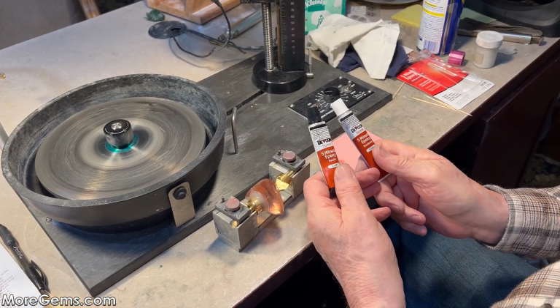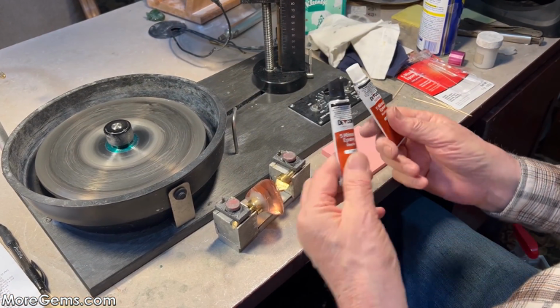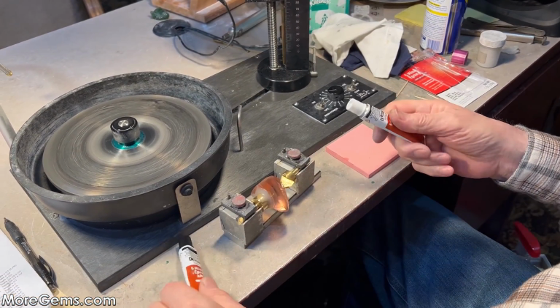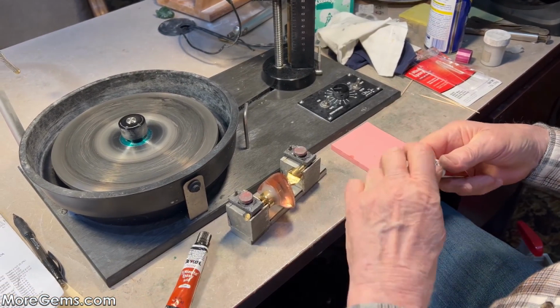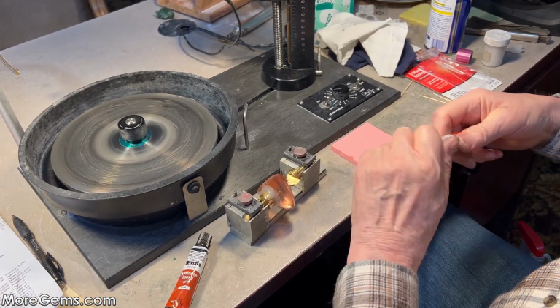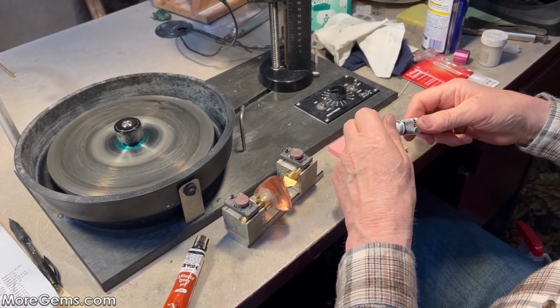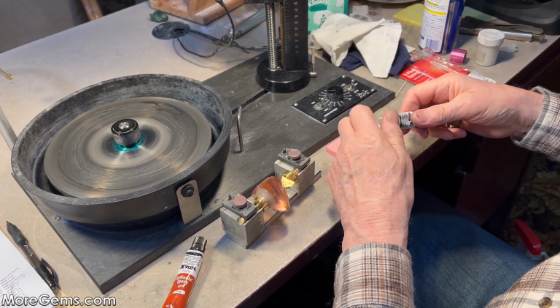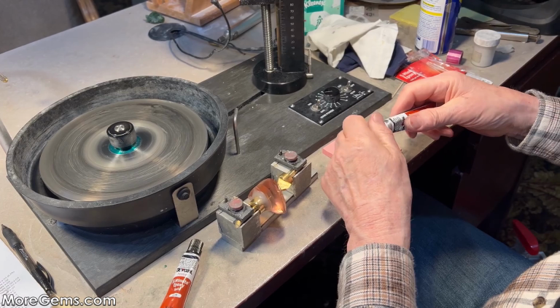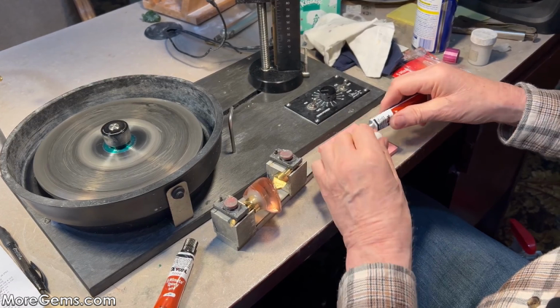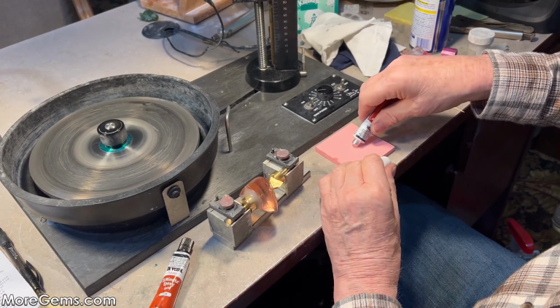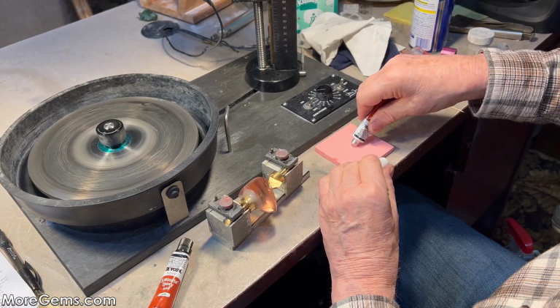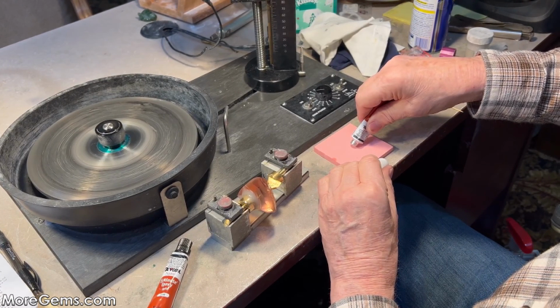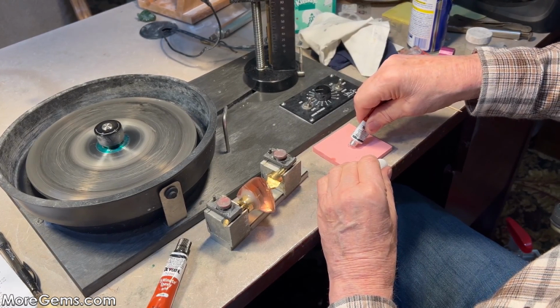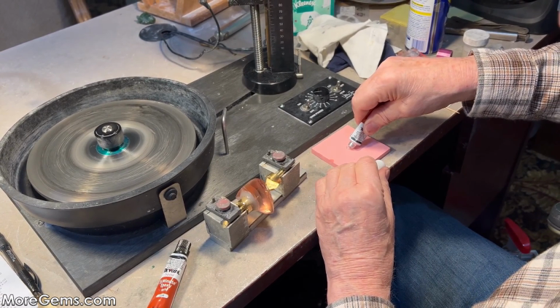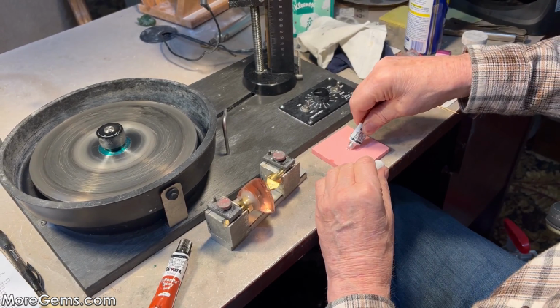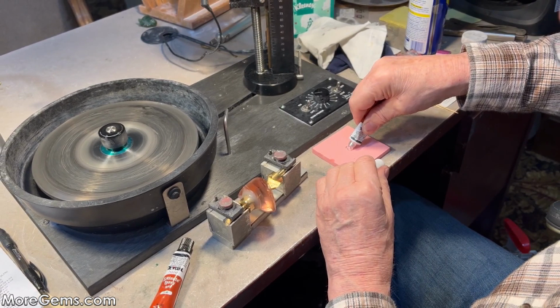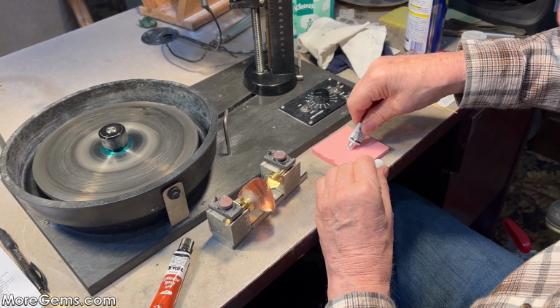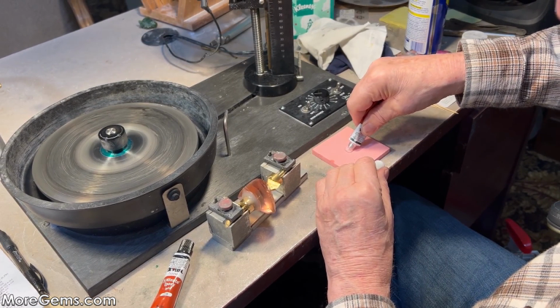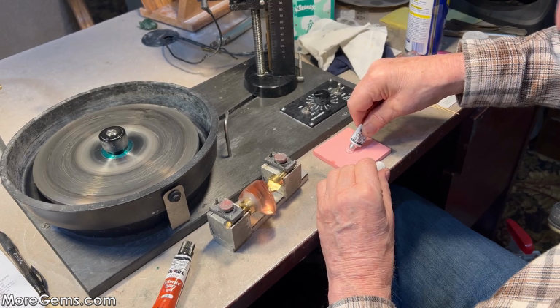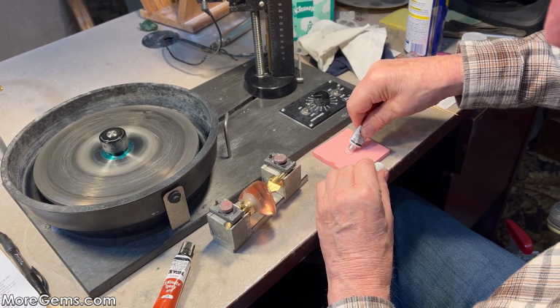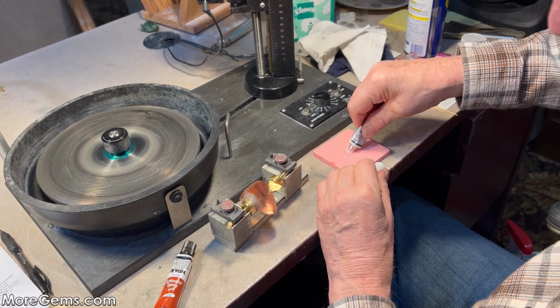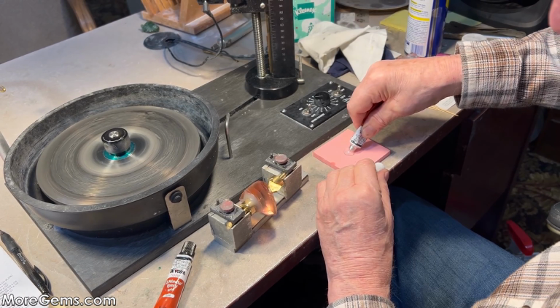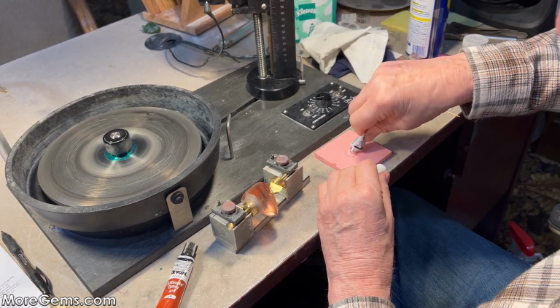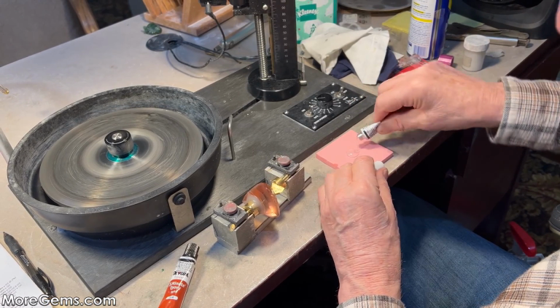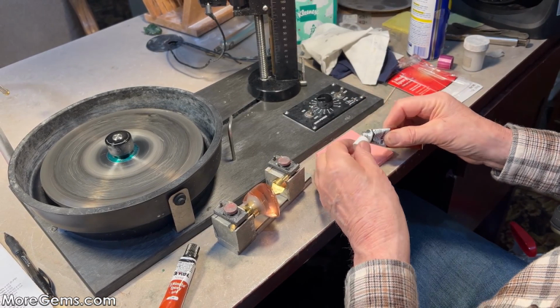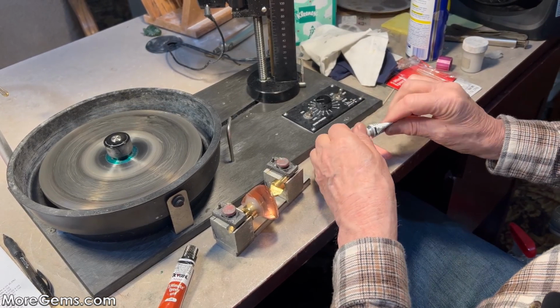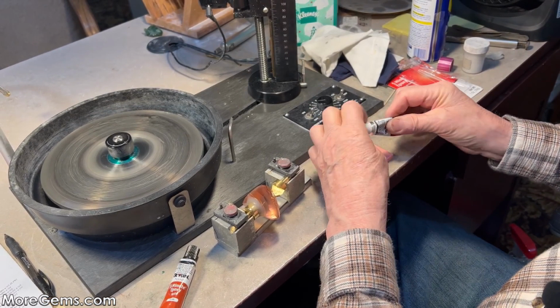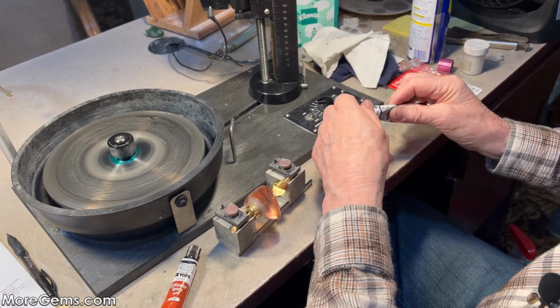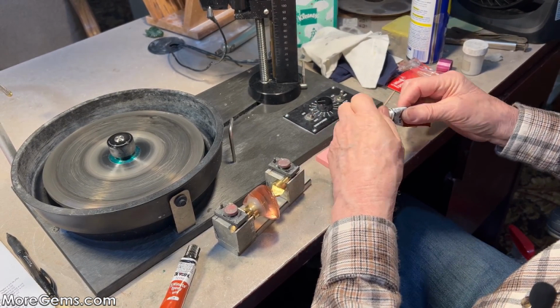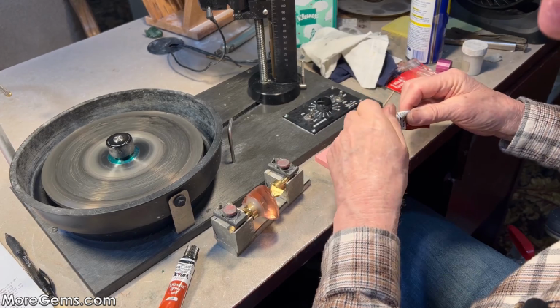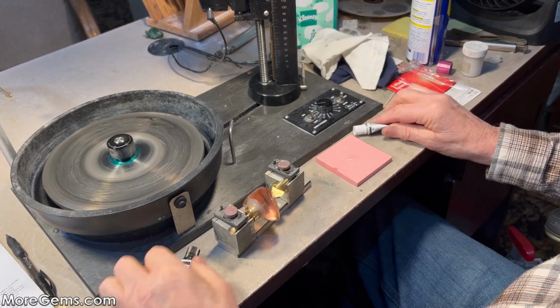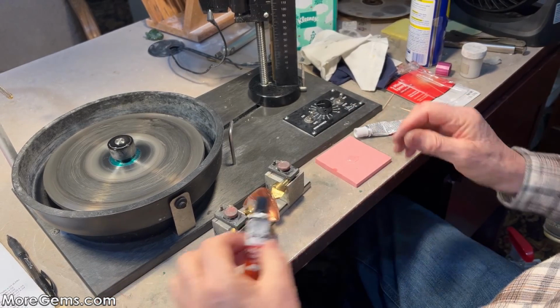Now we'll mix our epoxy. Unlike the first time, I'm going to do this in two separate mixes because it takes so much epoxy to work with this size stone. I'll mix enough to get inside the dop.